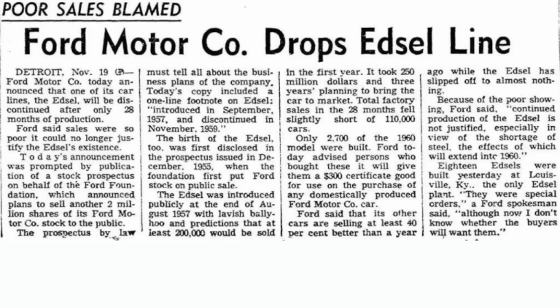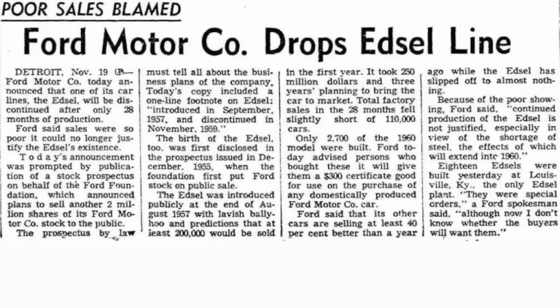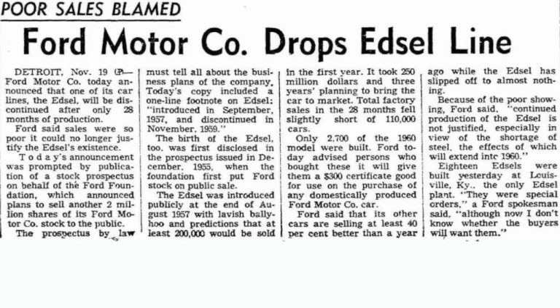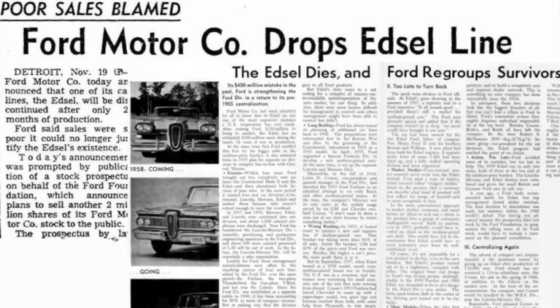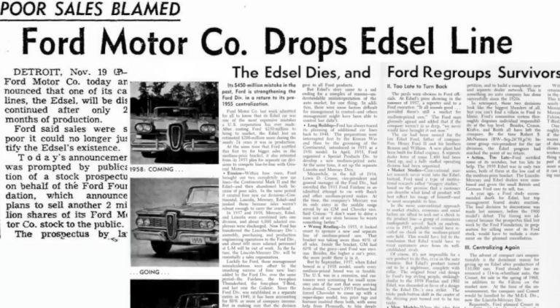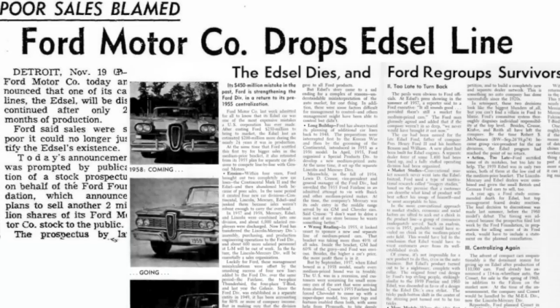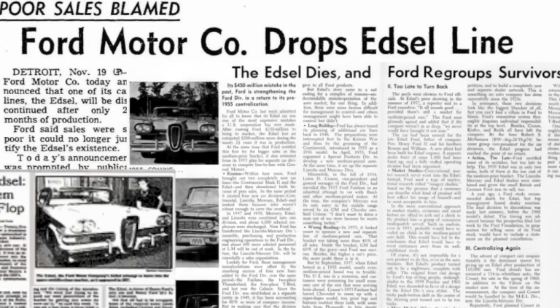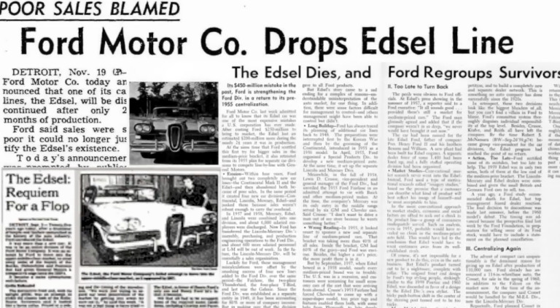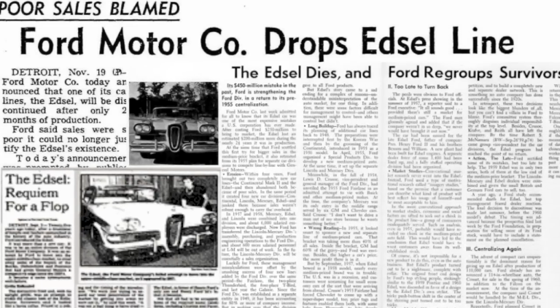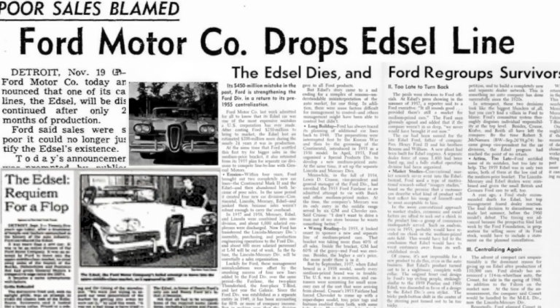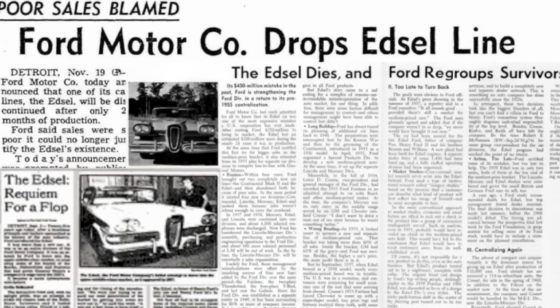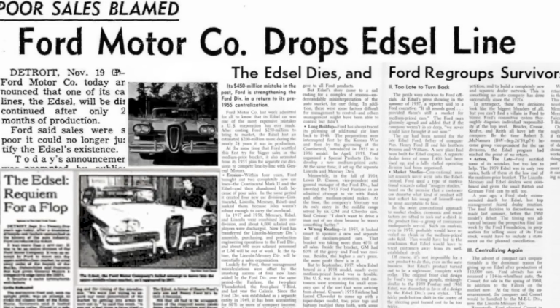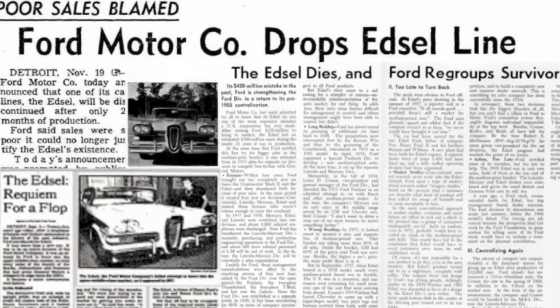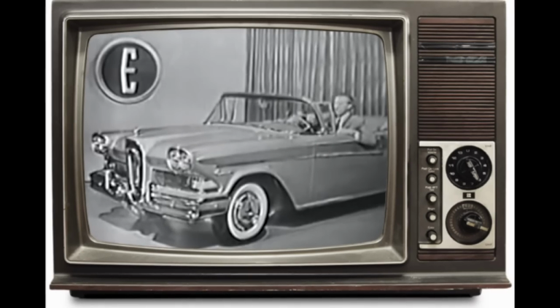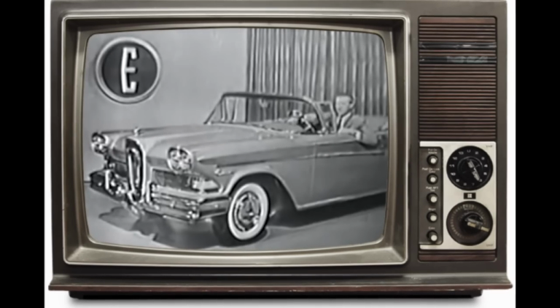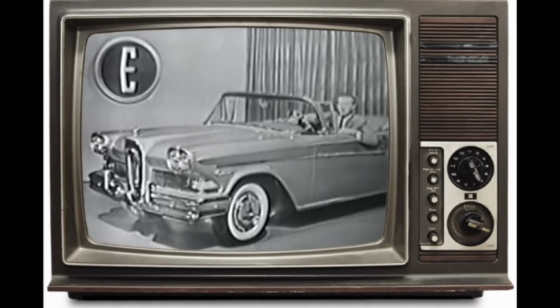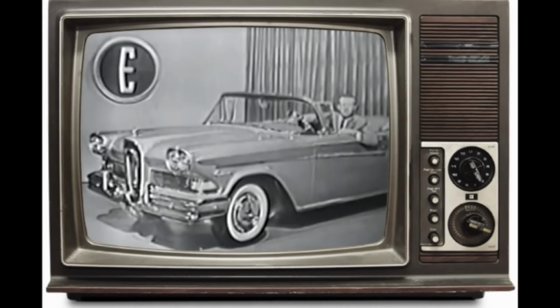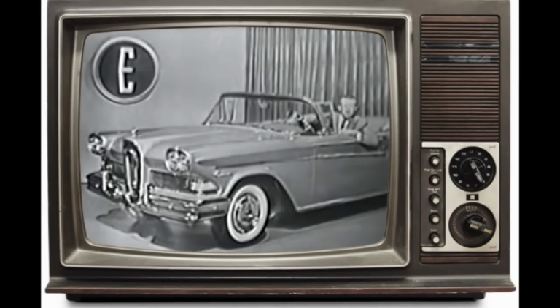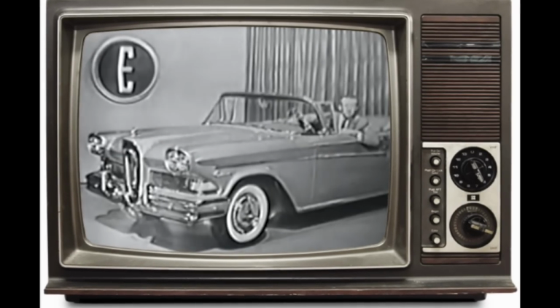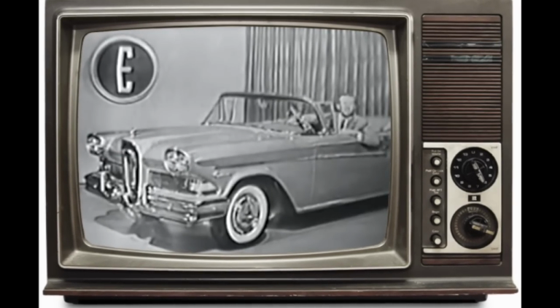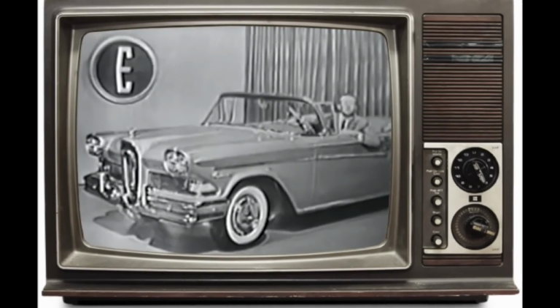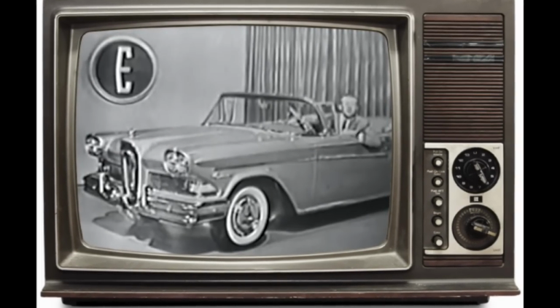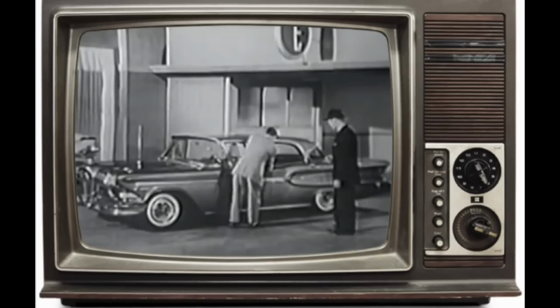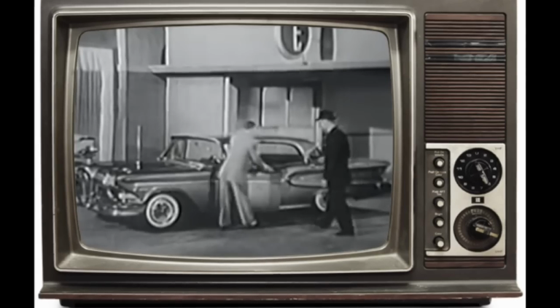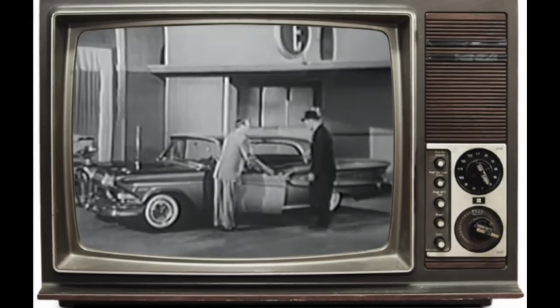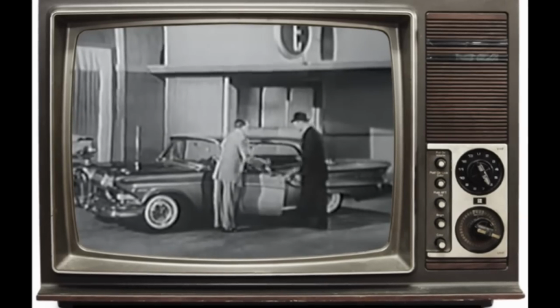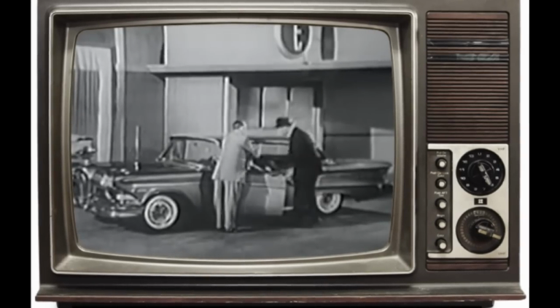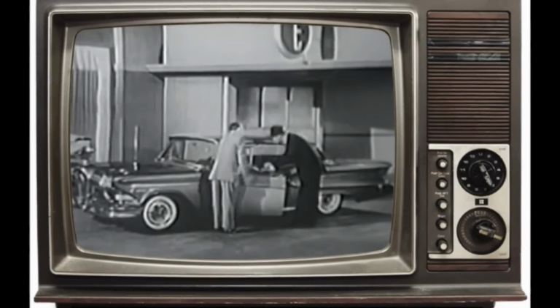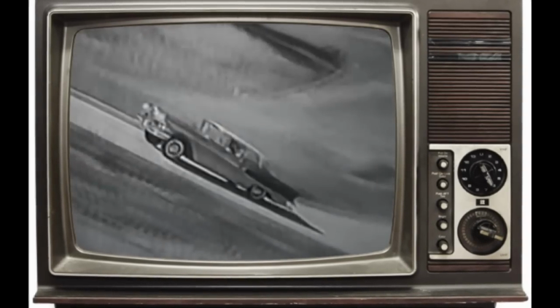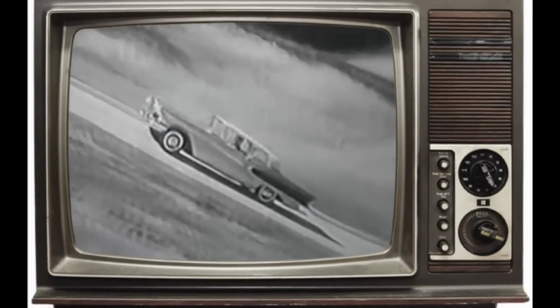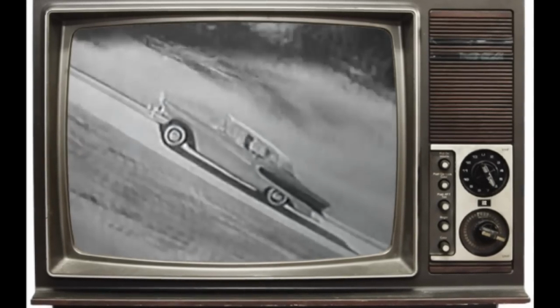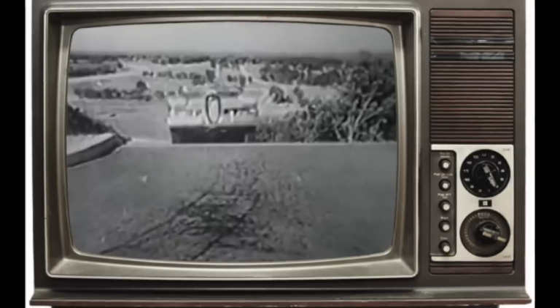Plenty has been written about the failure of the Edsel, so we won't dwell on that here. Suffice it to say, the Edsel was a brand of huge ugly cars built by Ford and bought by nobody — in other words, perfect for the 24 Hours of Lemons.